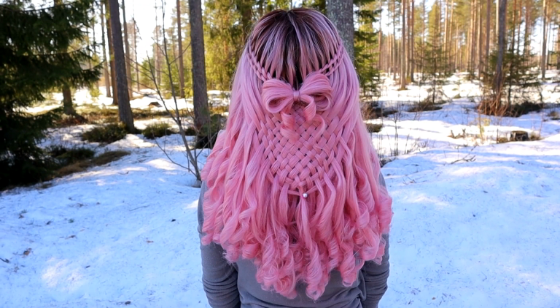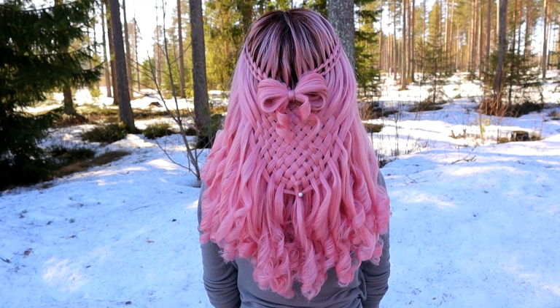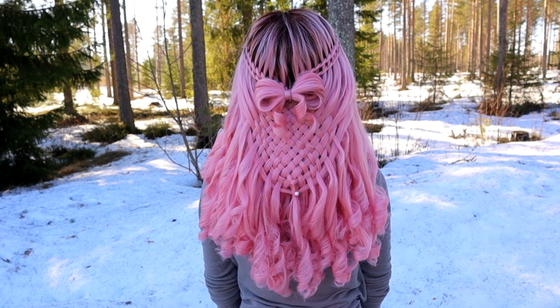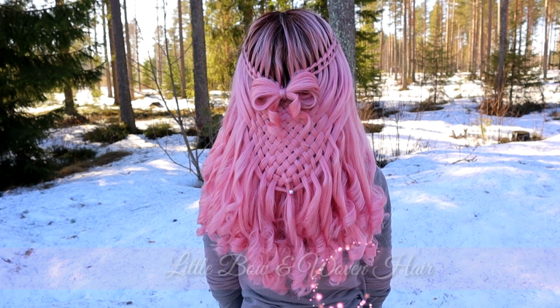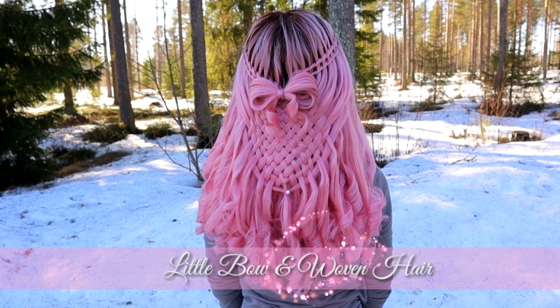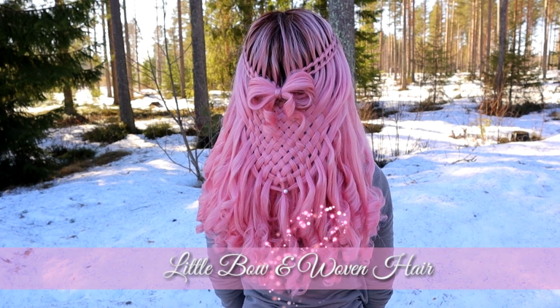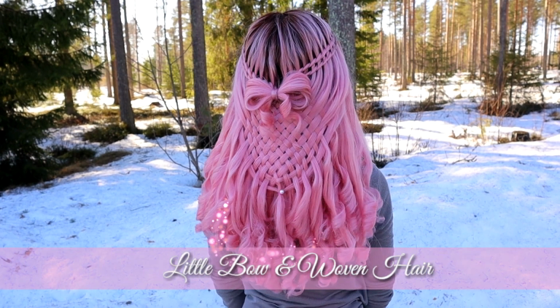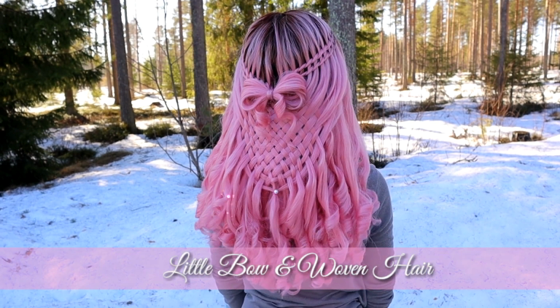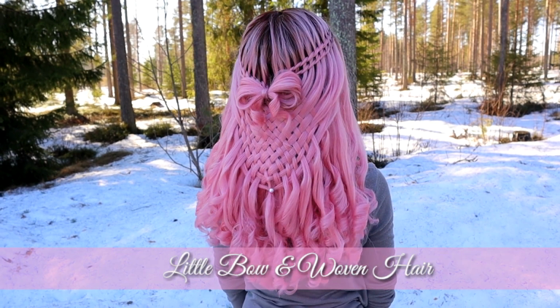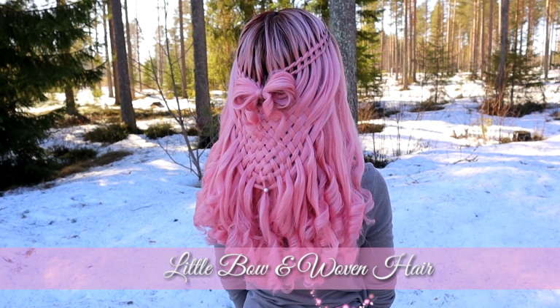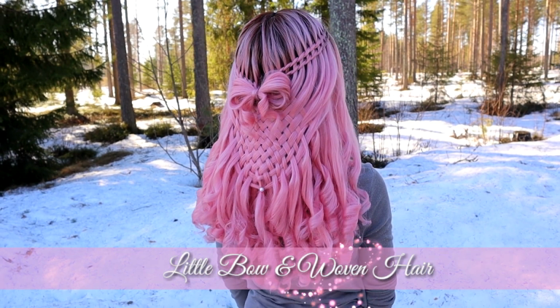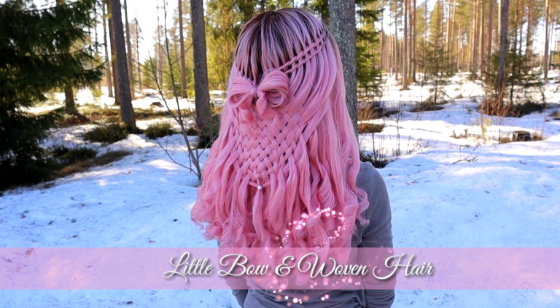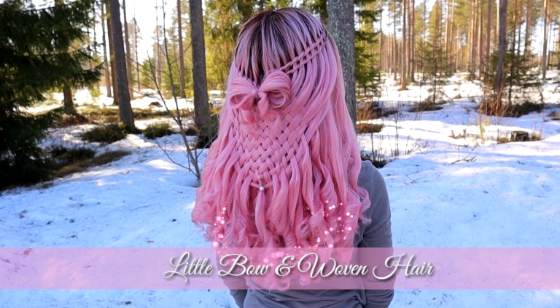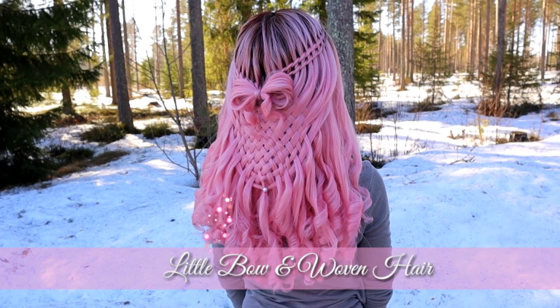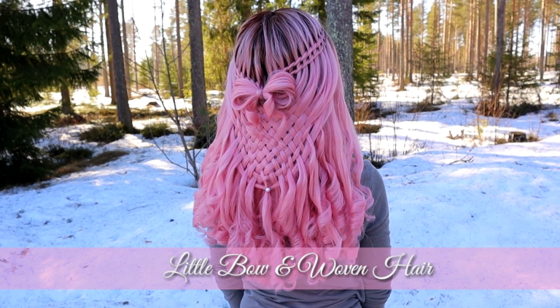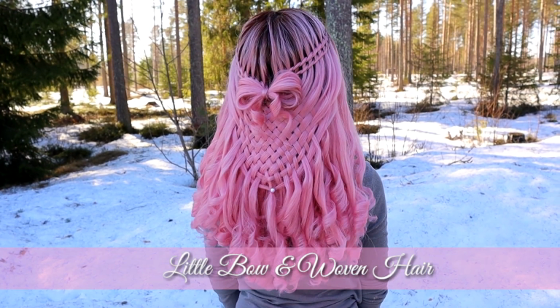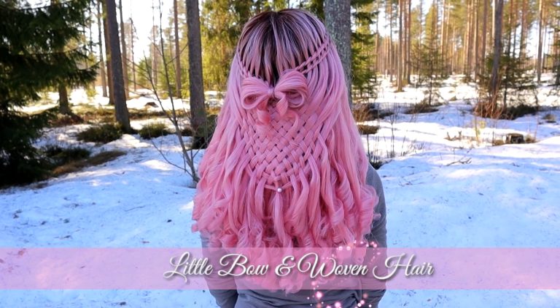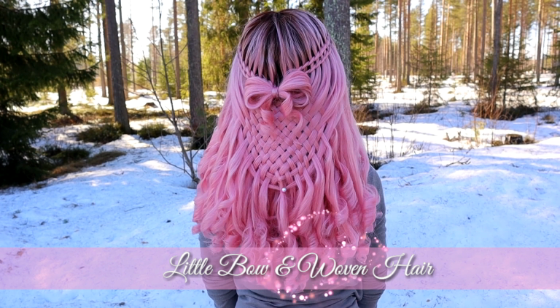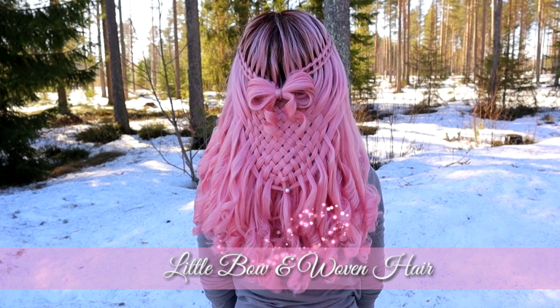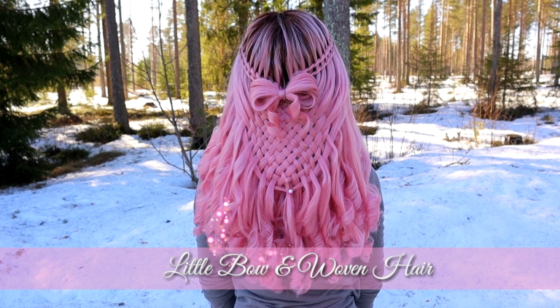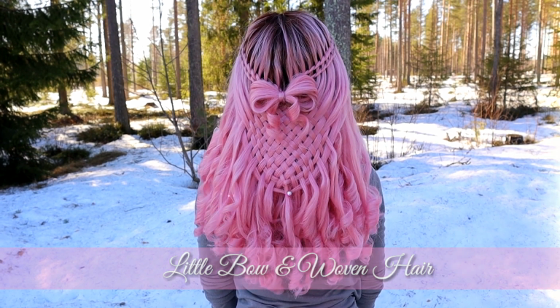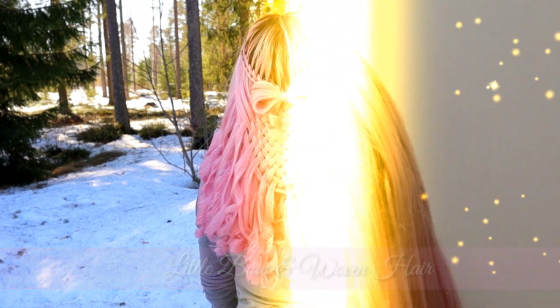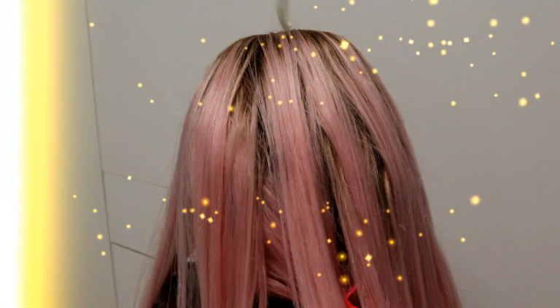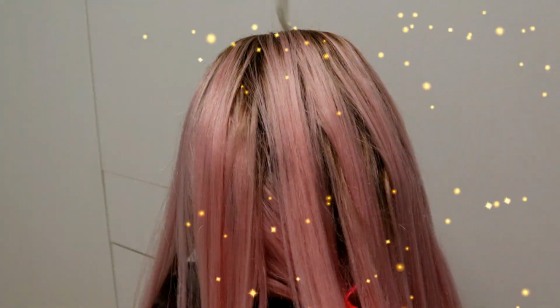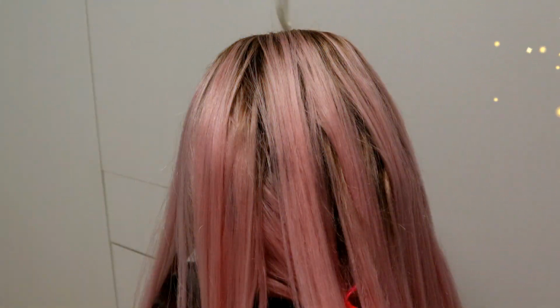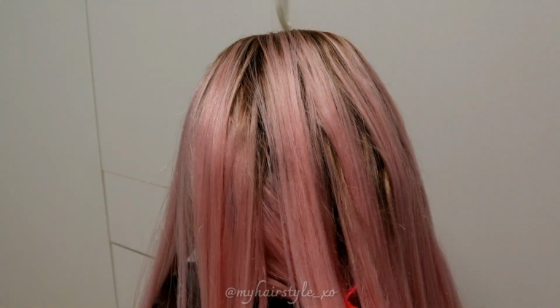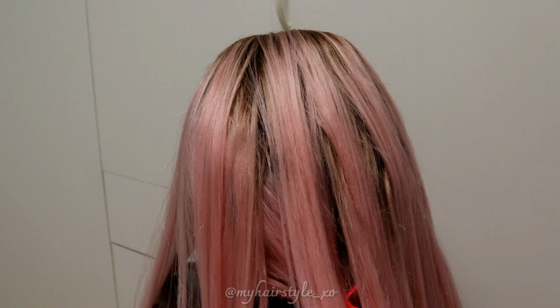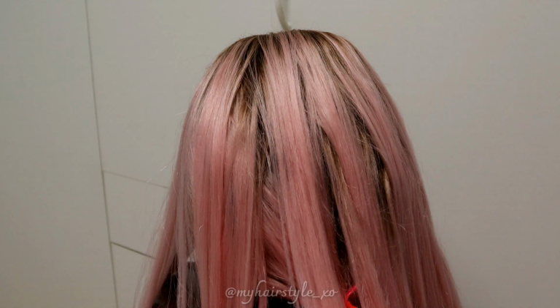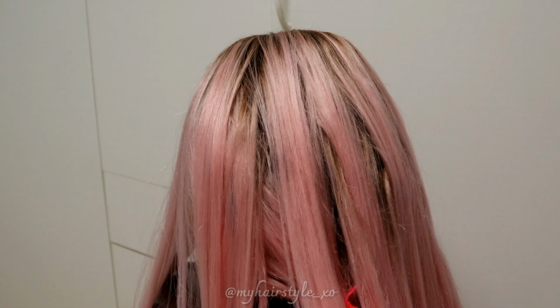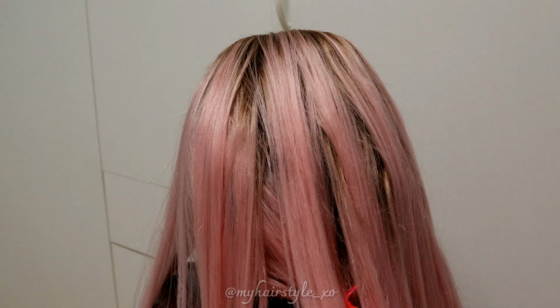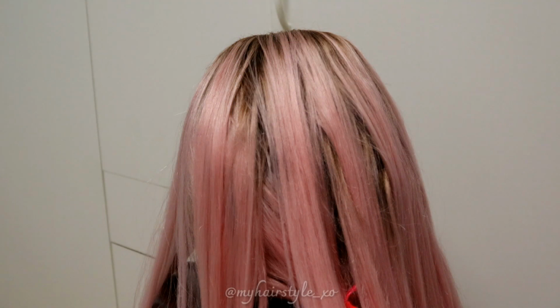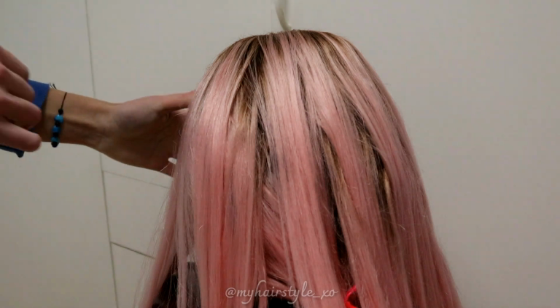In this tutorial I will show you how to create this cute little bow and some waterfall braids, then braid them into the woven hair. I start with the waterfall braids.